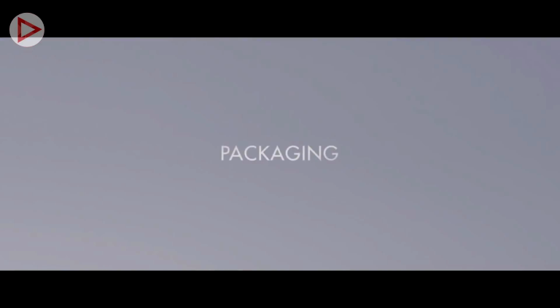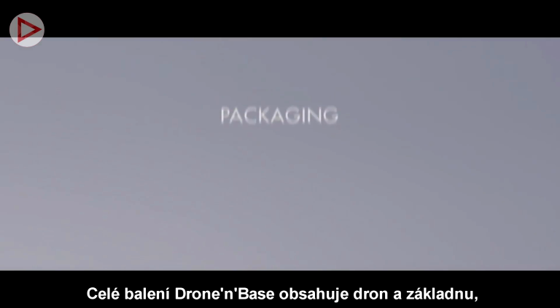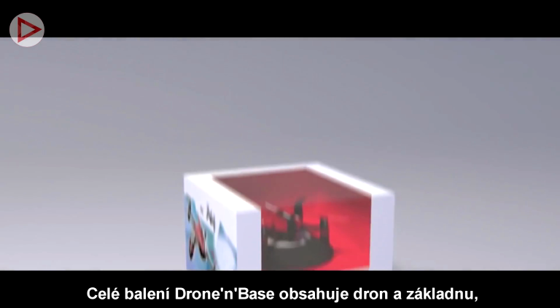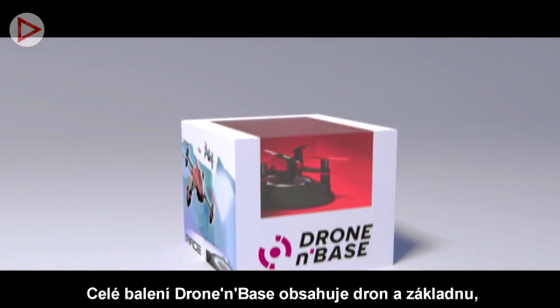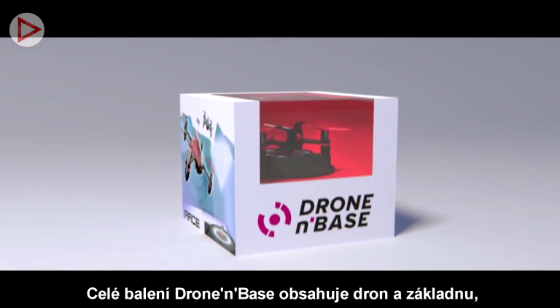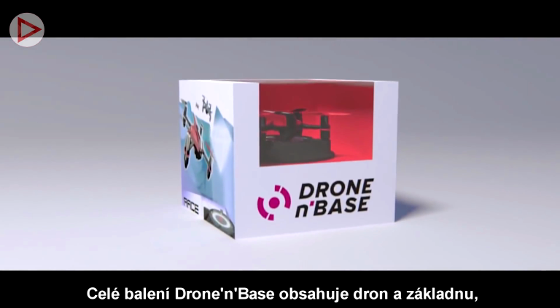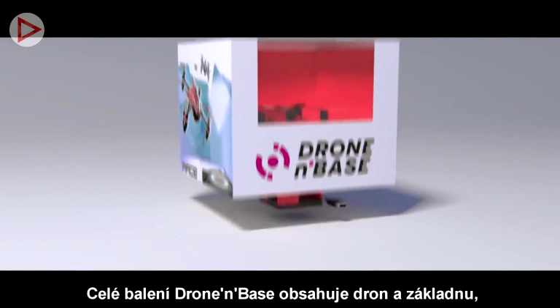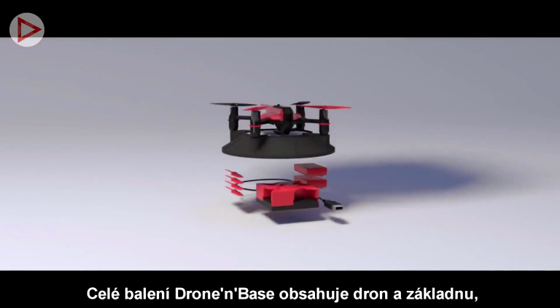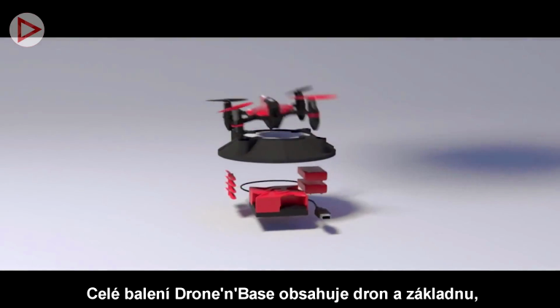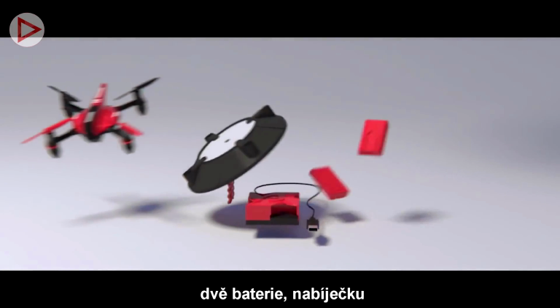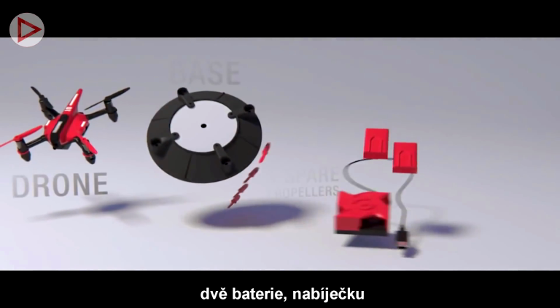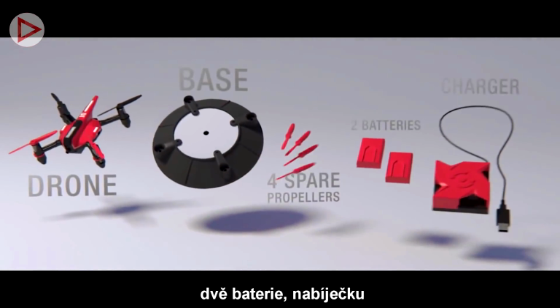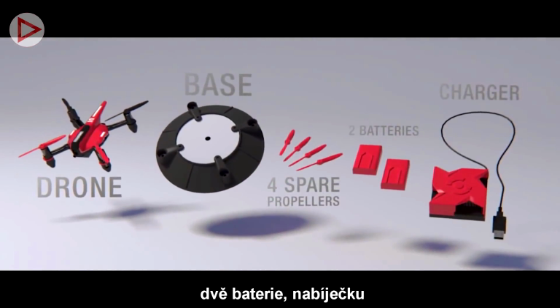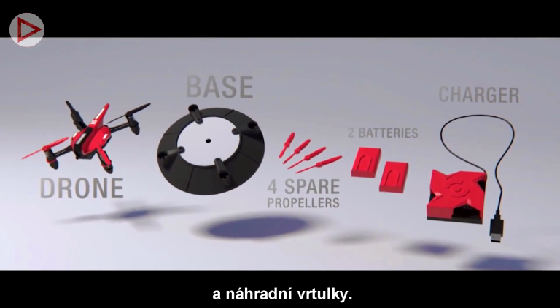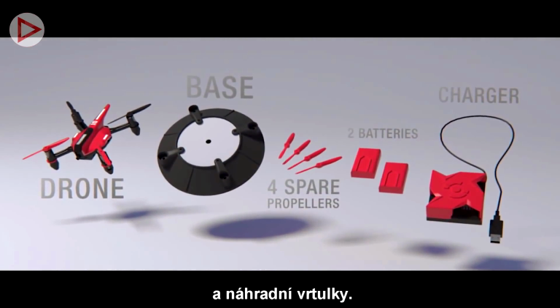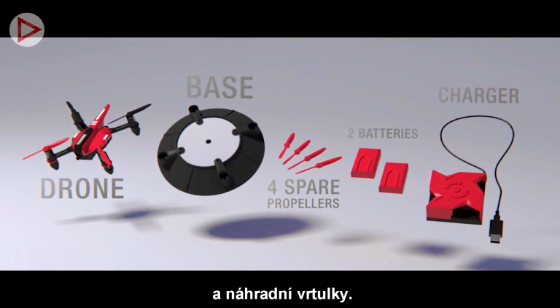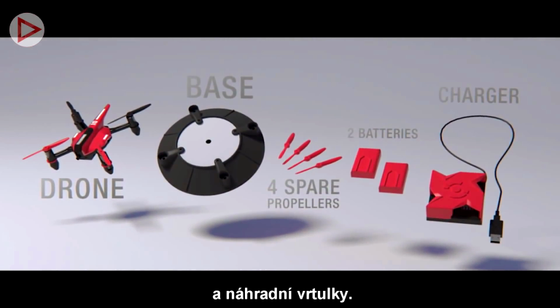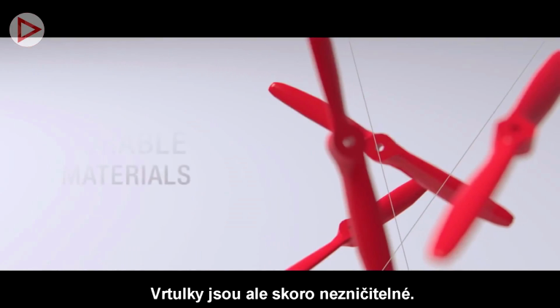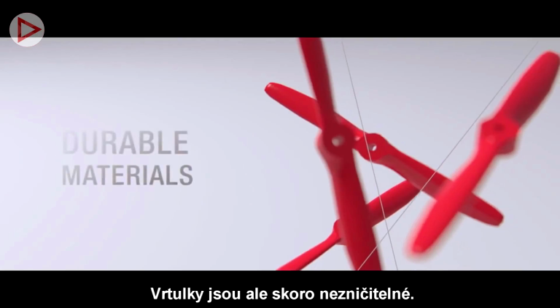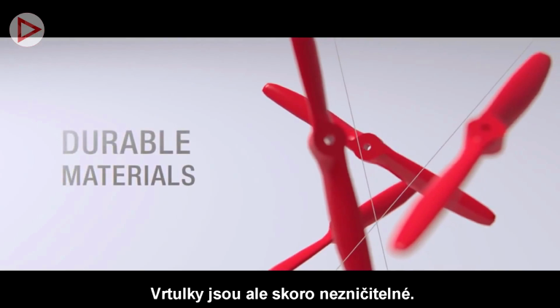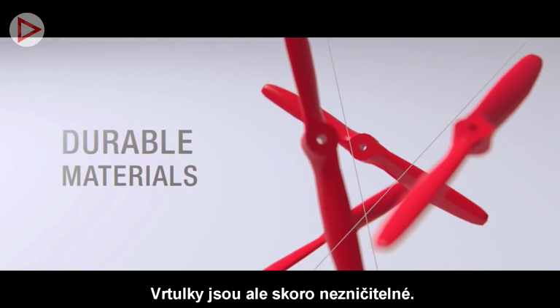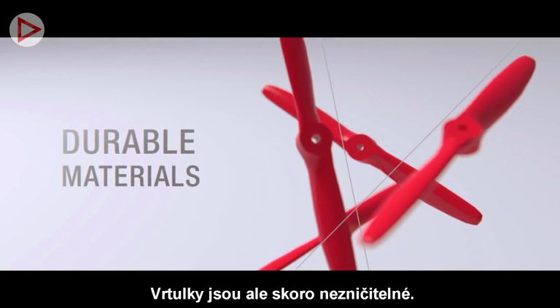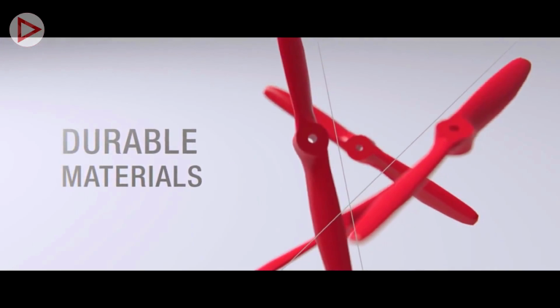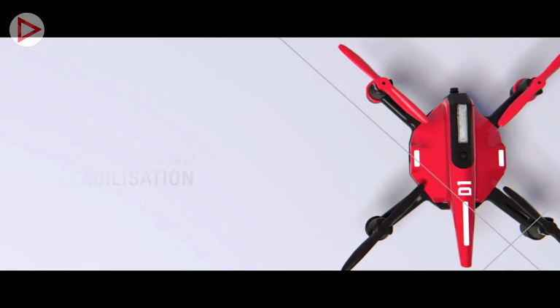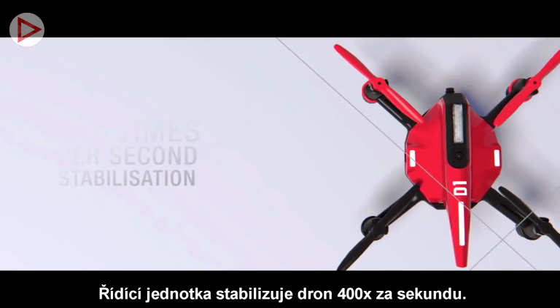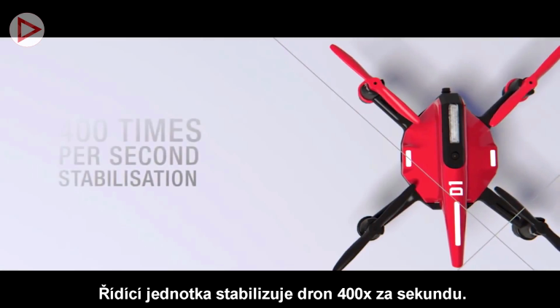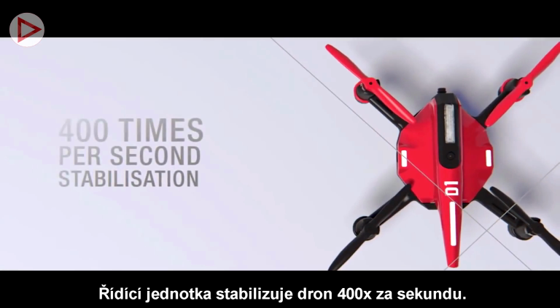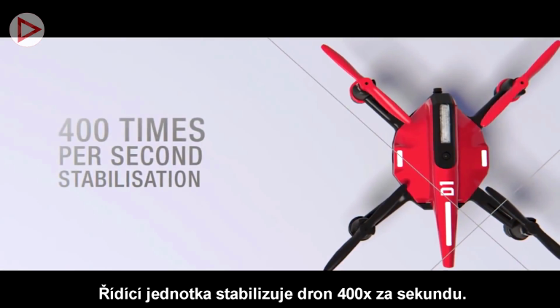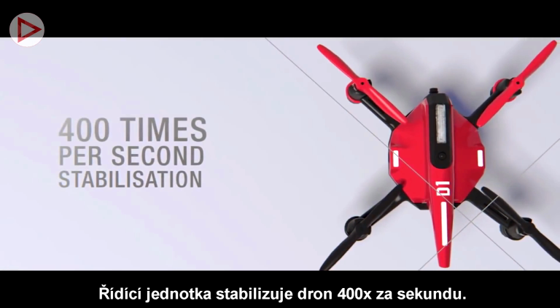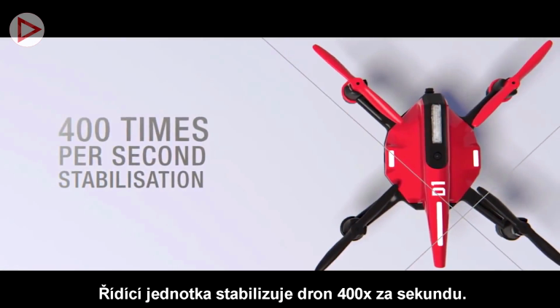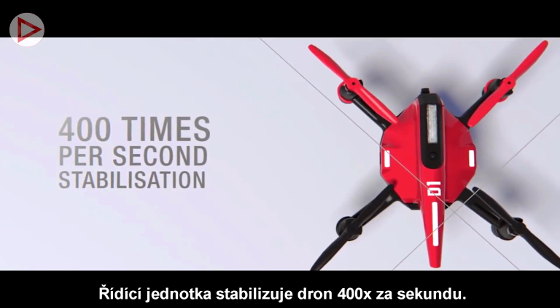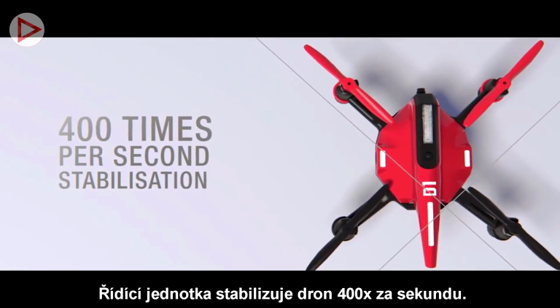The complete drone and base package includes drone and base, two batteries, battery charger, and spare props. Propellers are made to be almost indestructible. An electronic board stabilizes the drone 400 times per second.